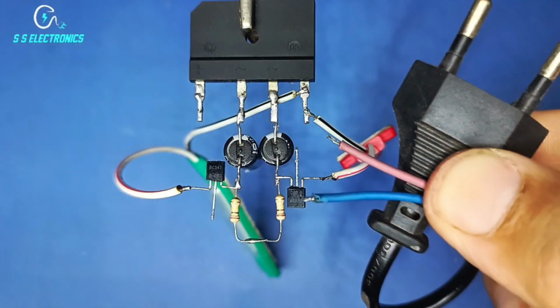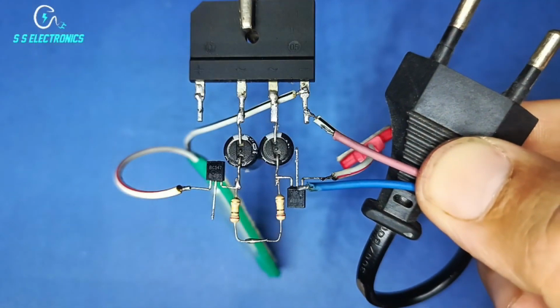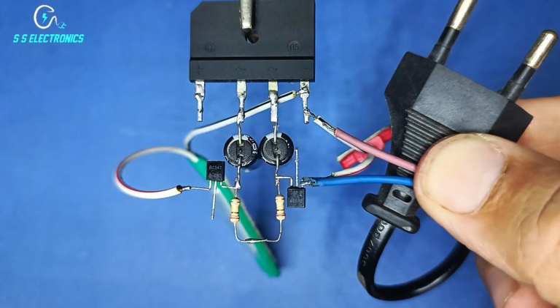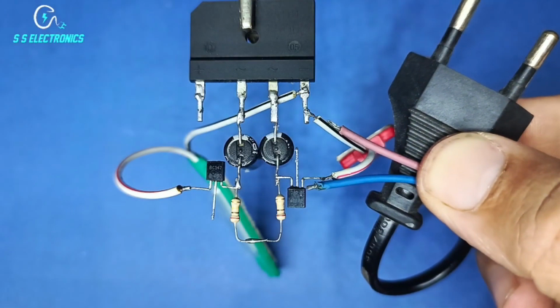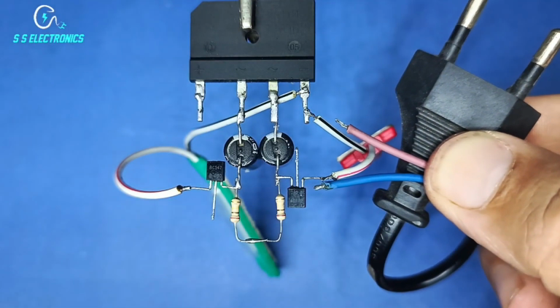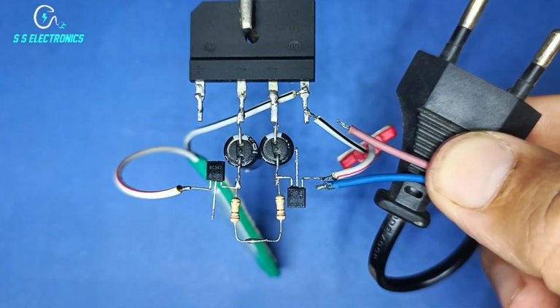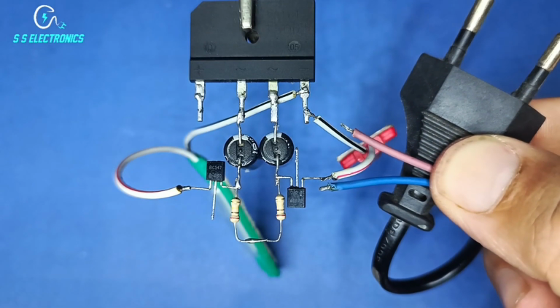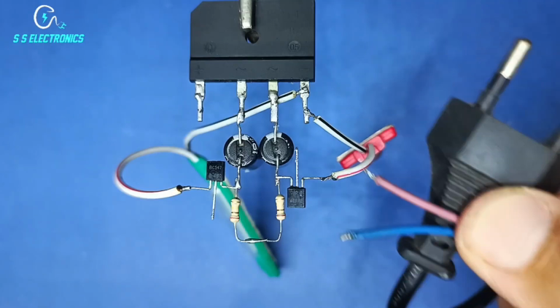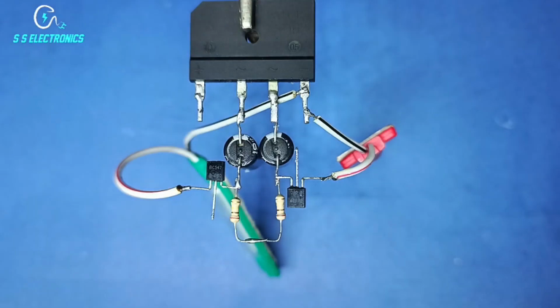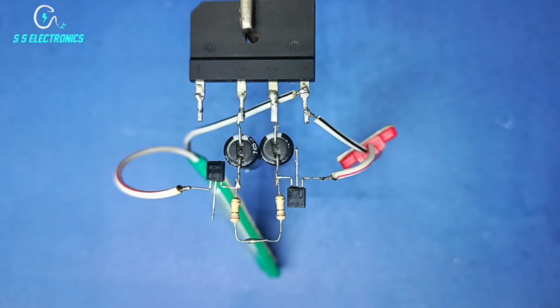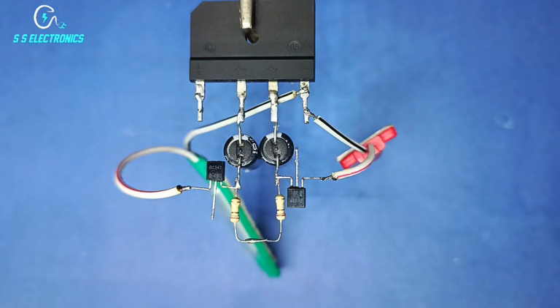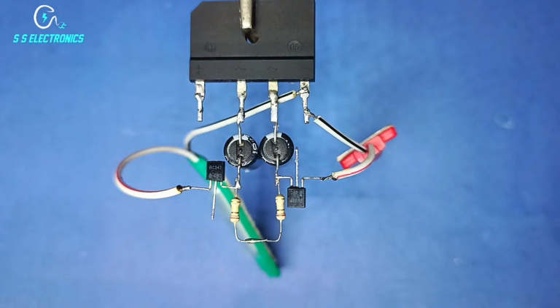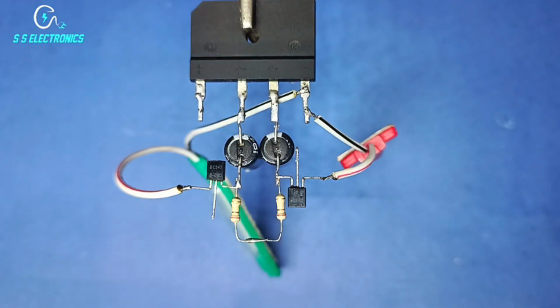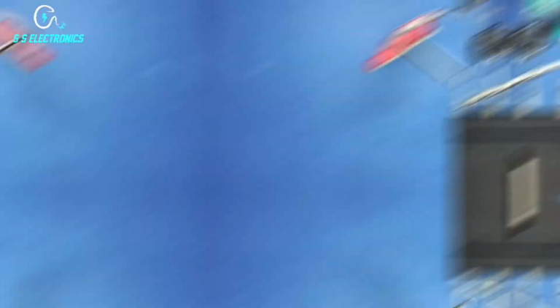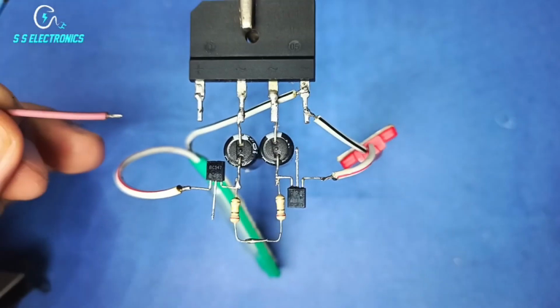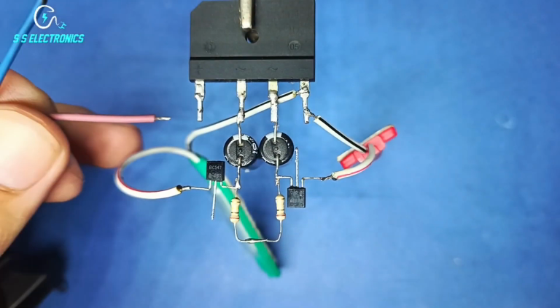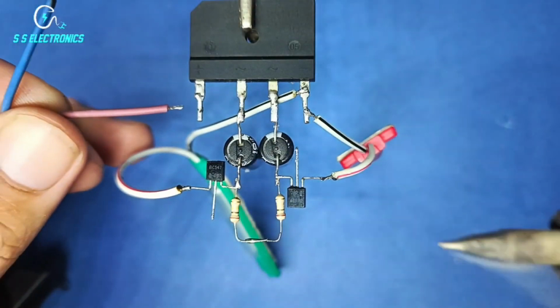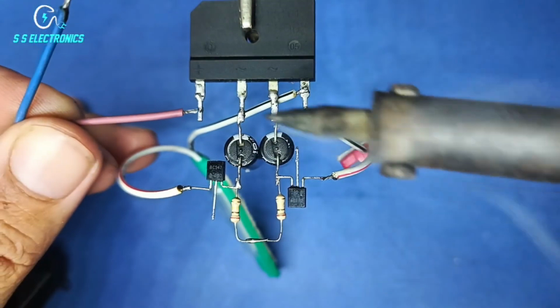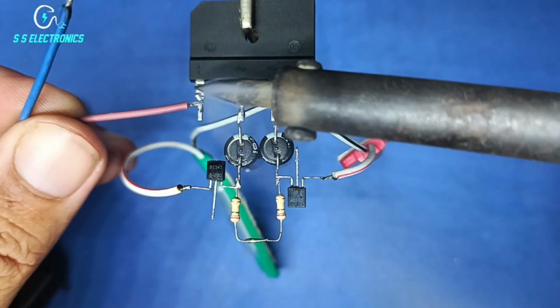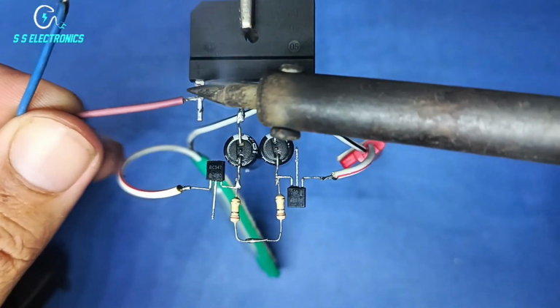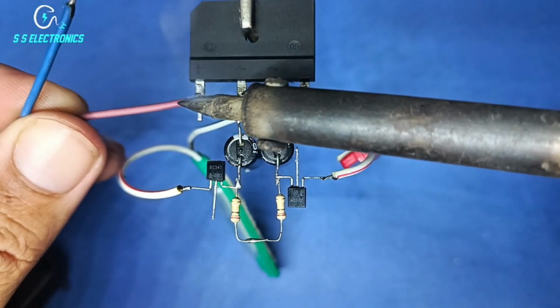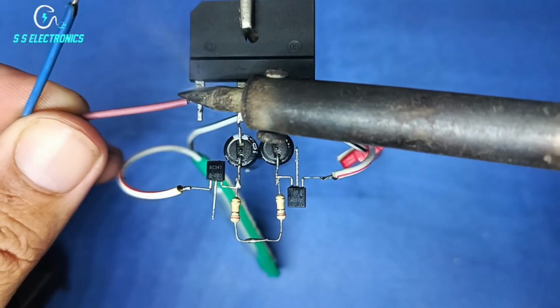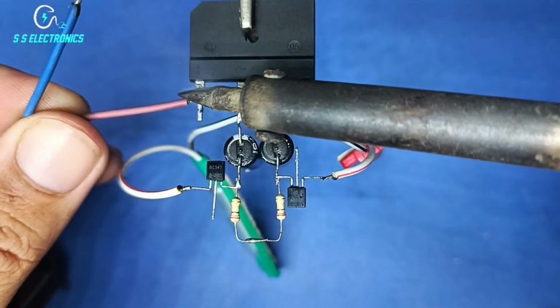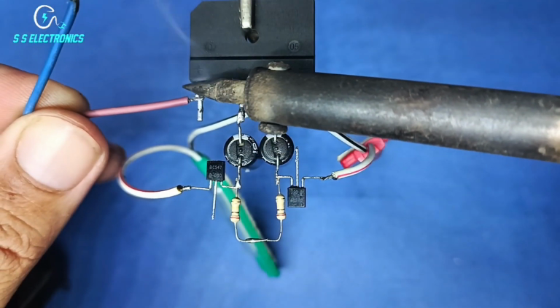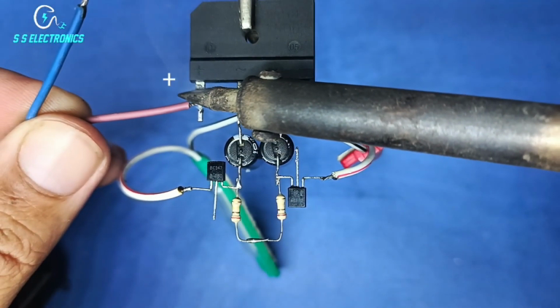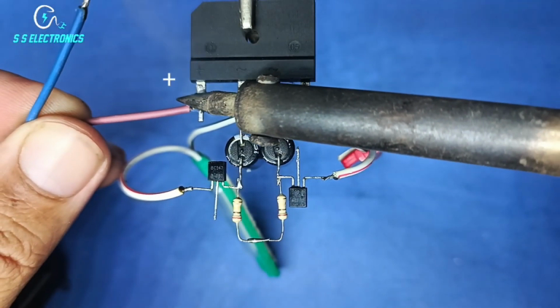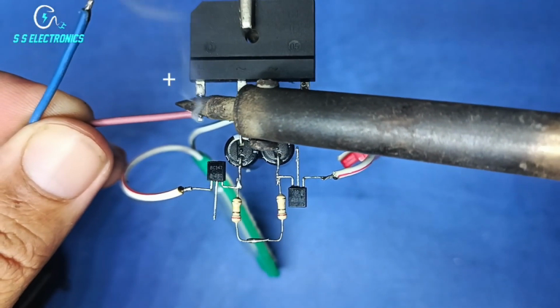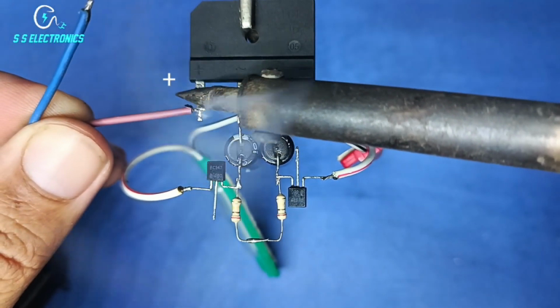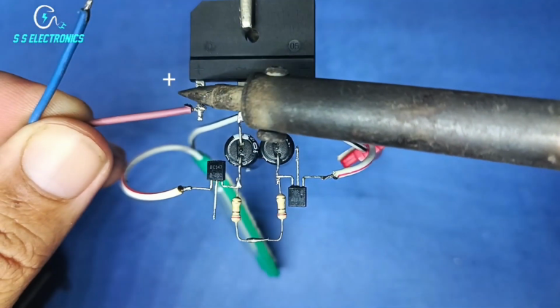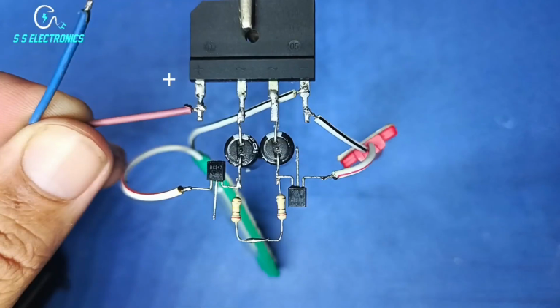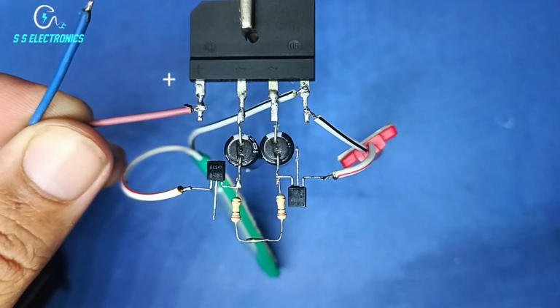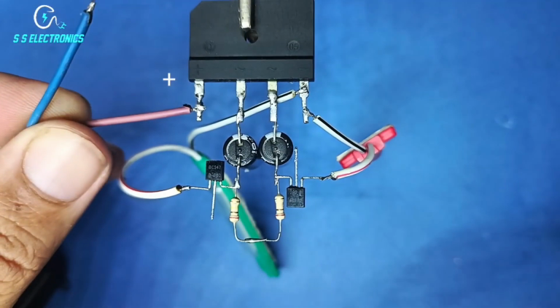220V plug — 220 volt input wire connecting with rectifier positive pin.